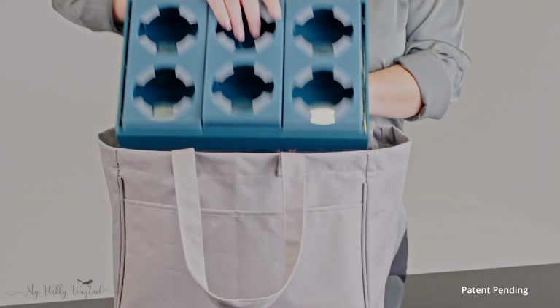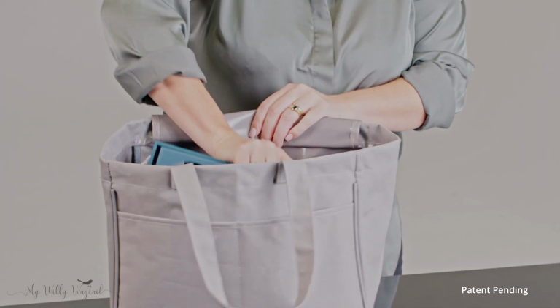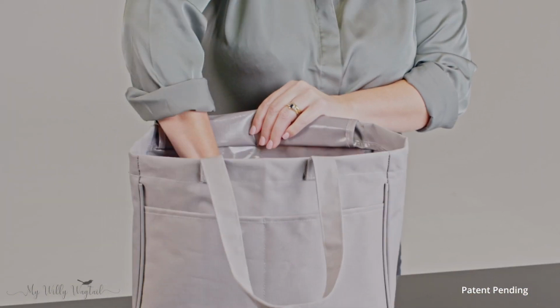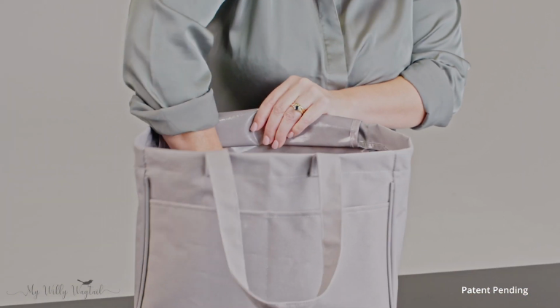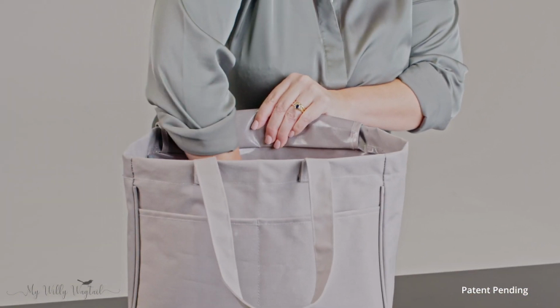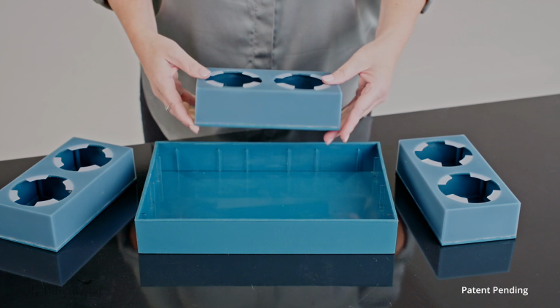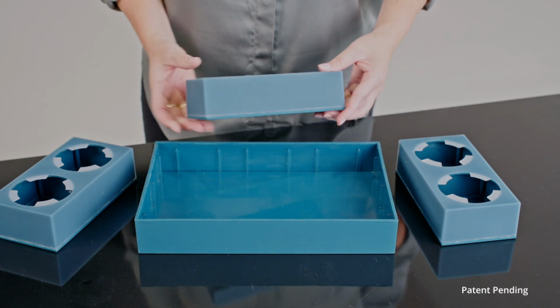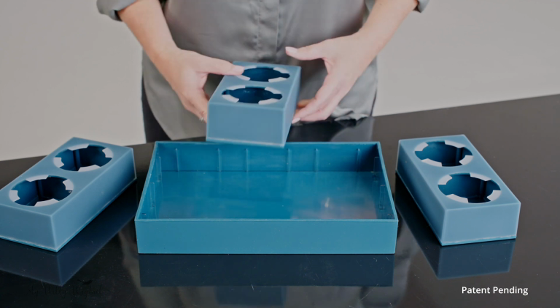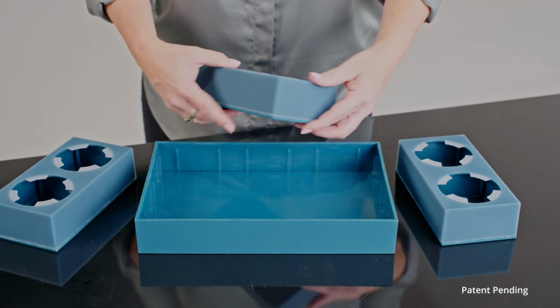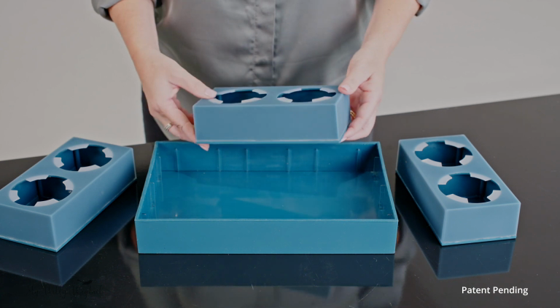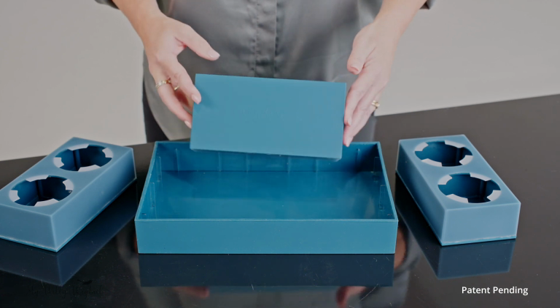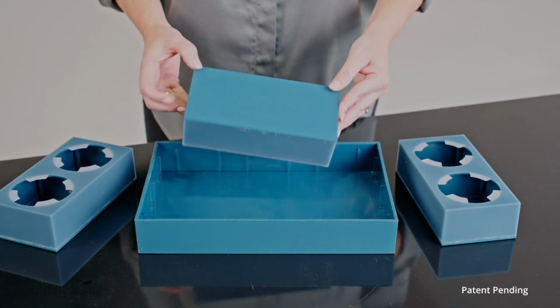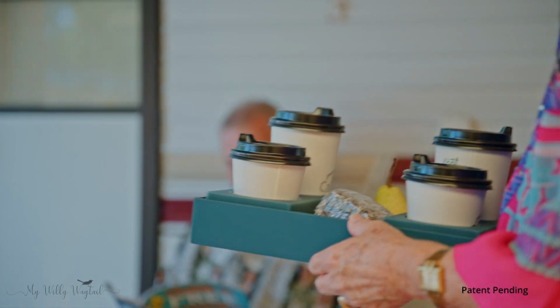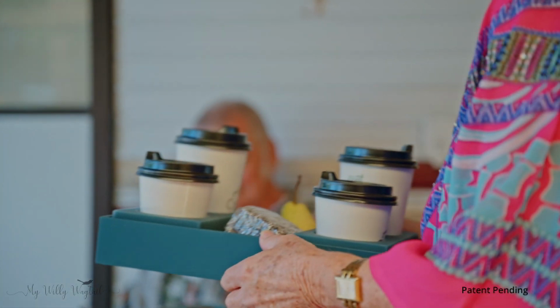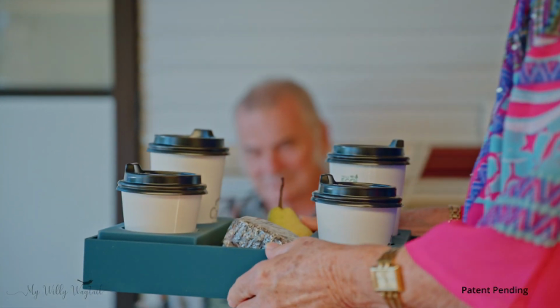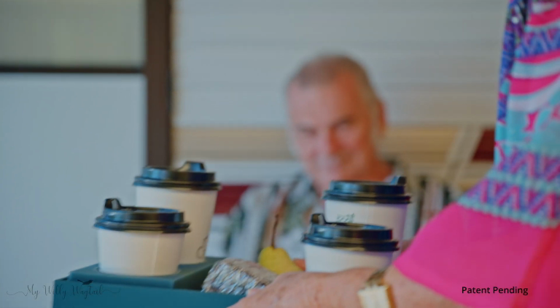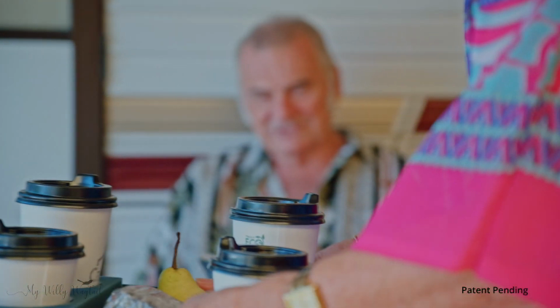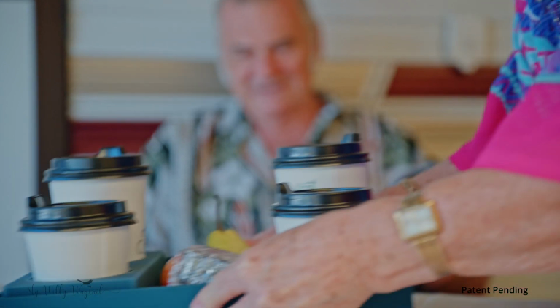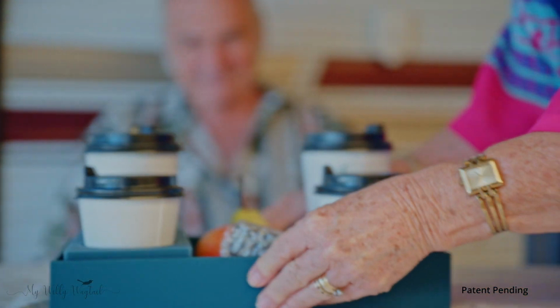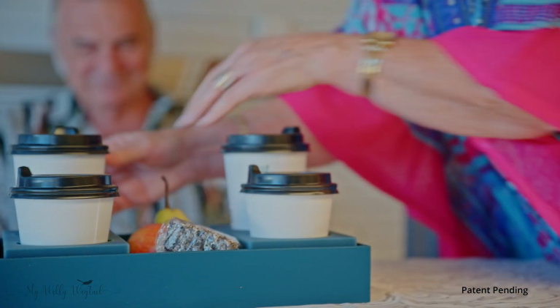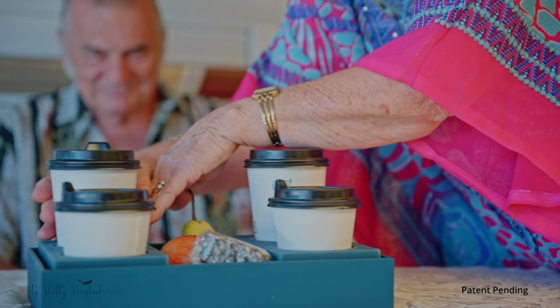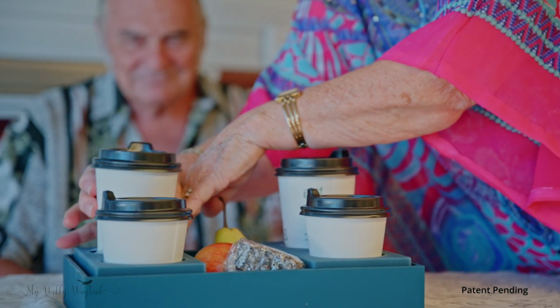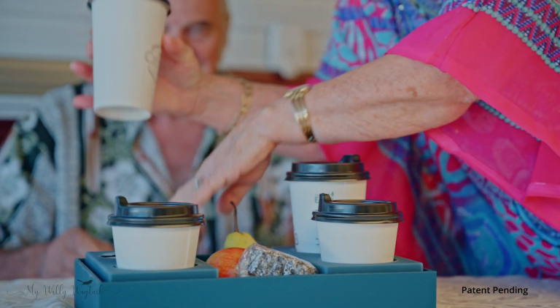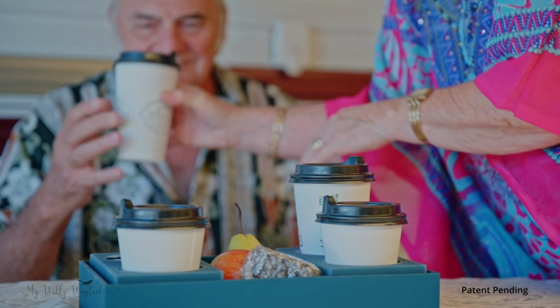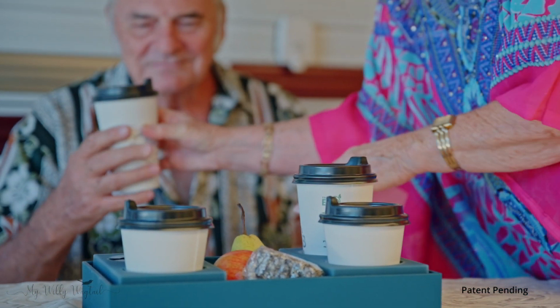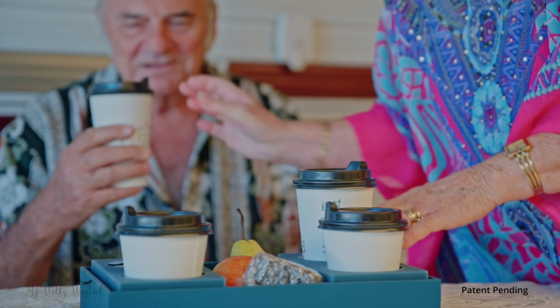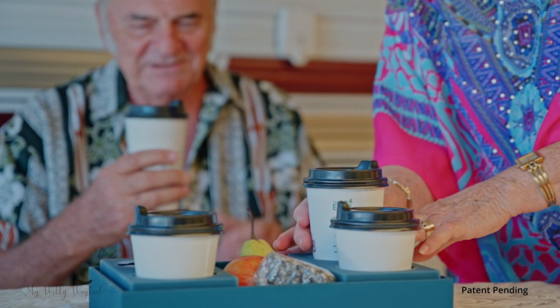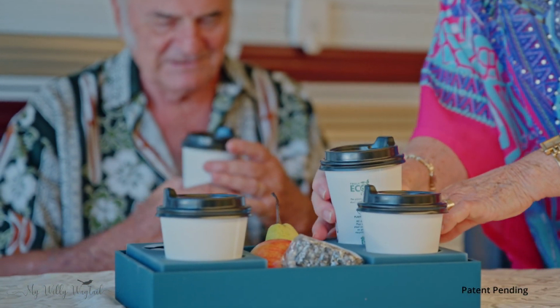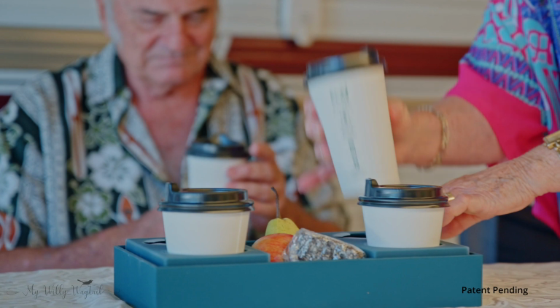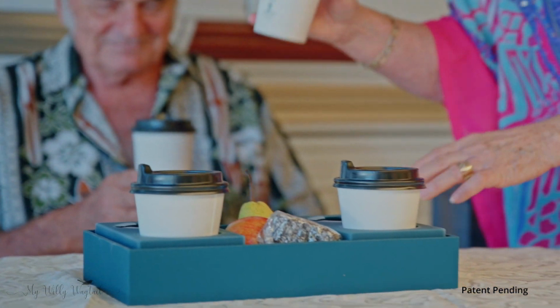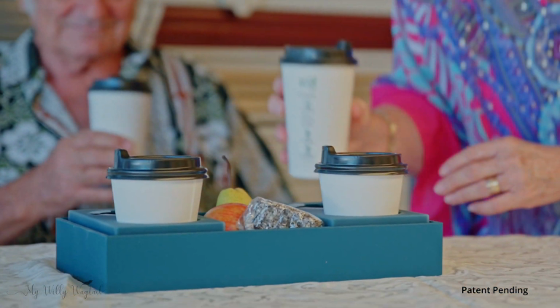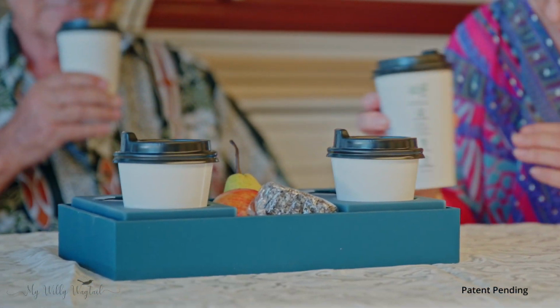The added height and weight give it extra stability to hold your drinks in place — perfect for camping or caravanning. You can choose to carry two, four, or even six beverages at a time, as well as snacks.